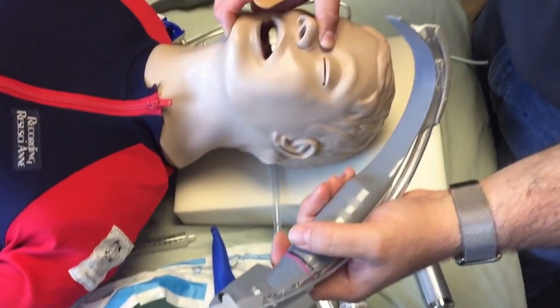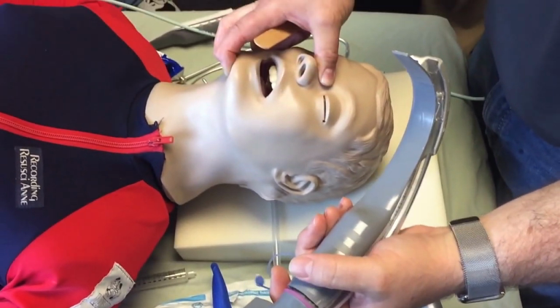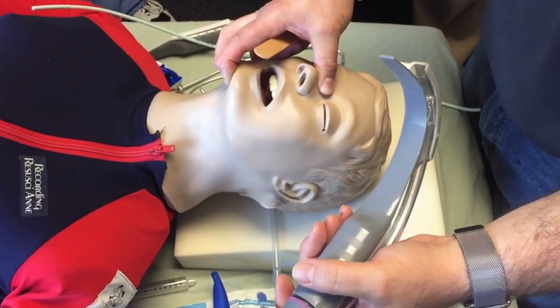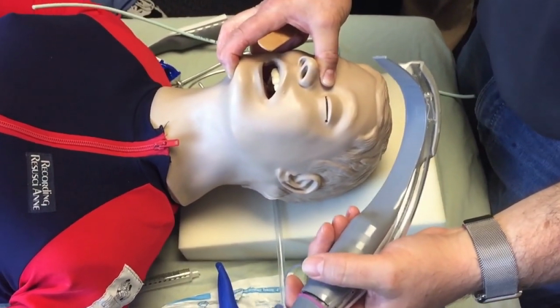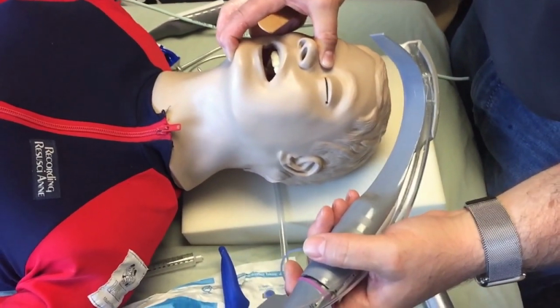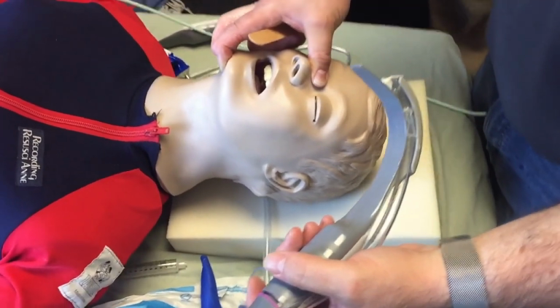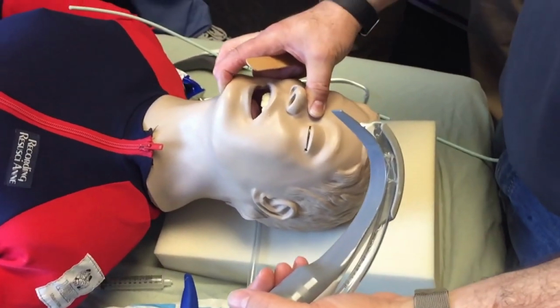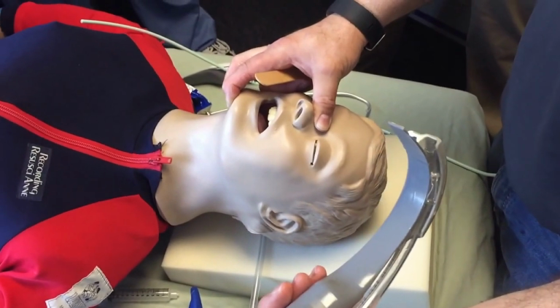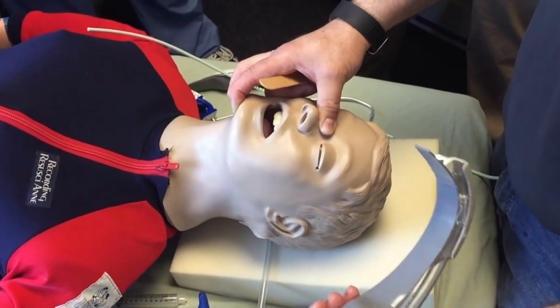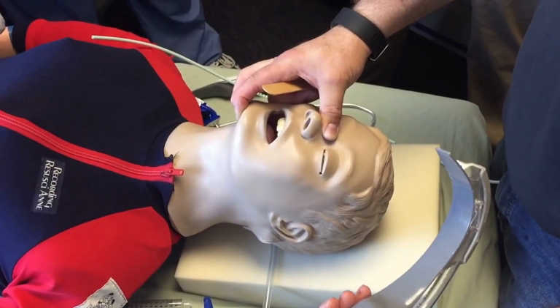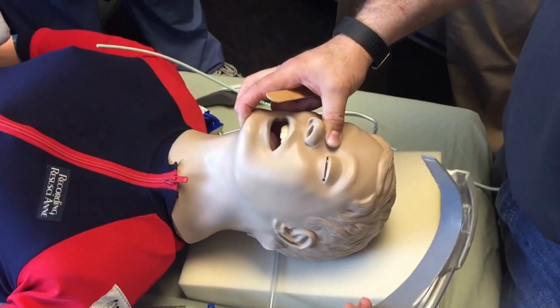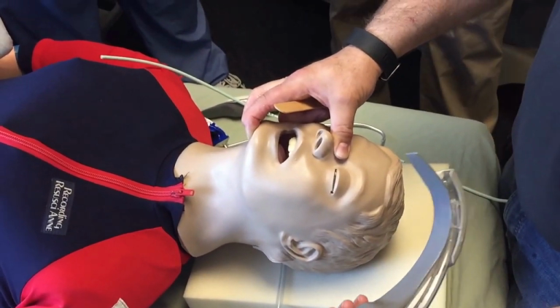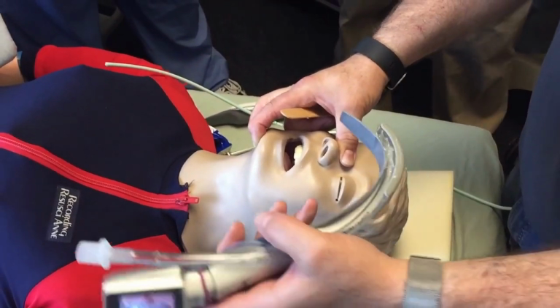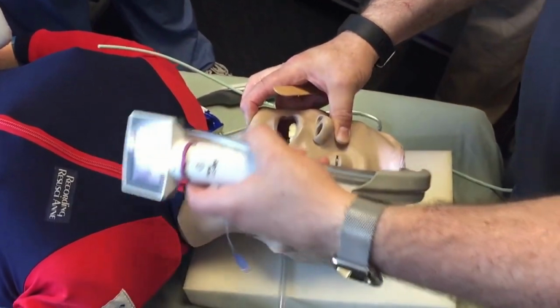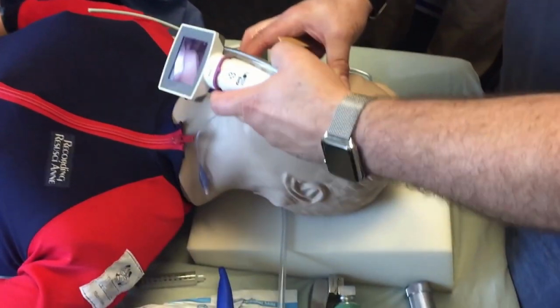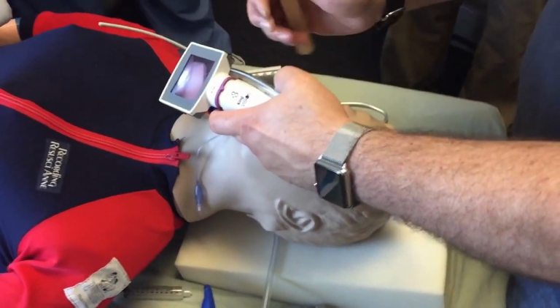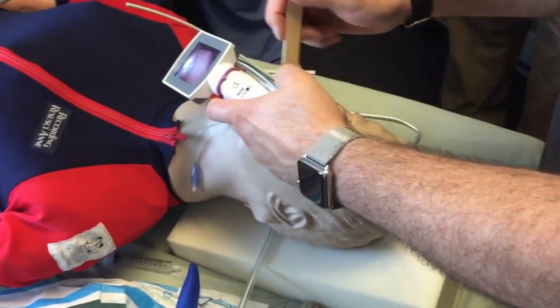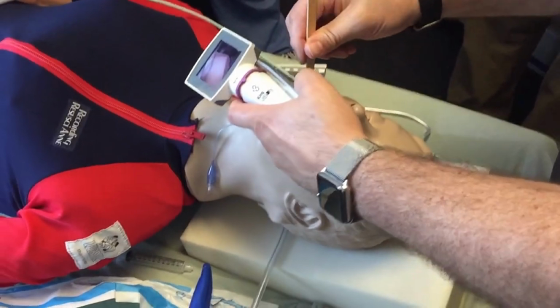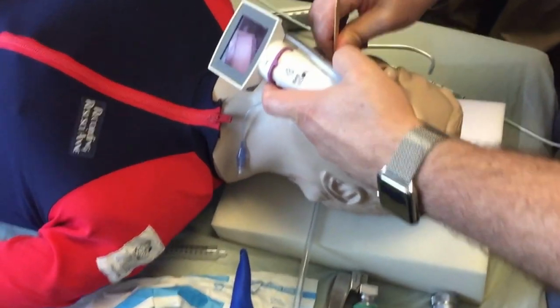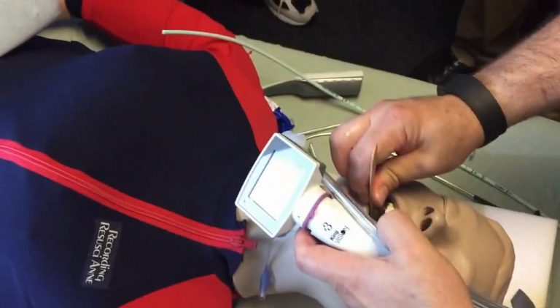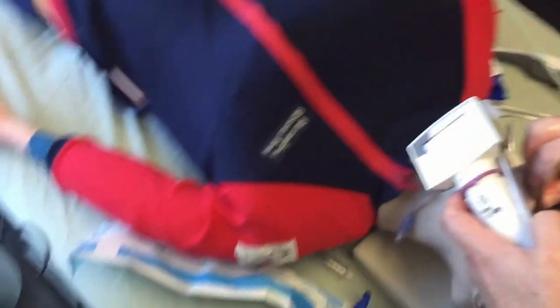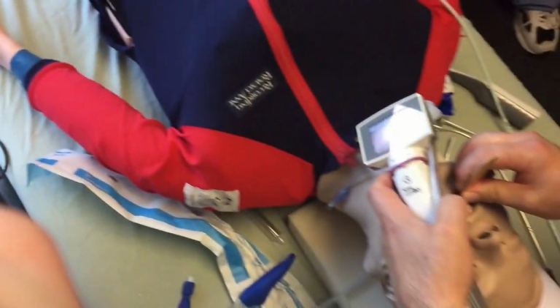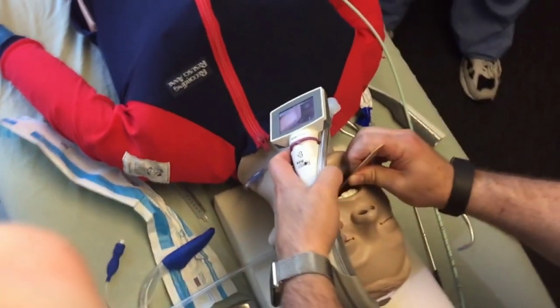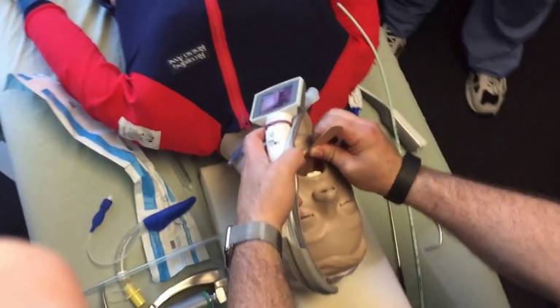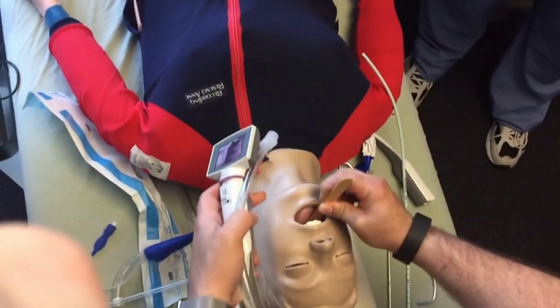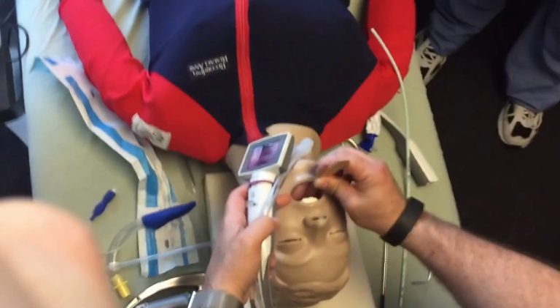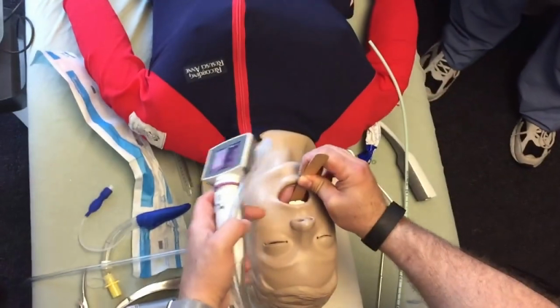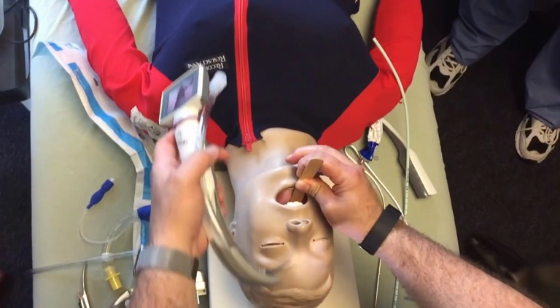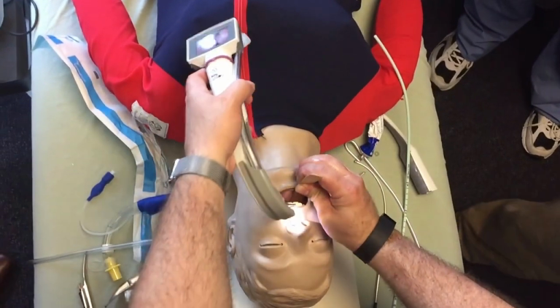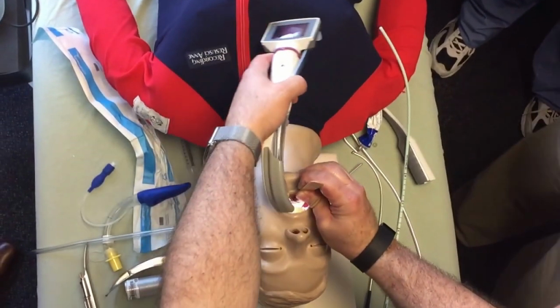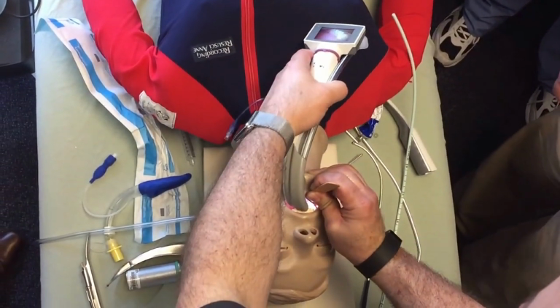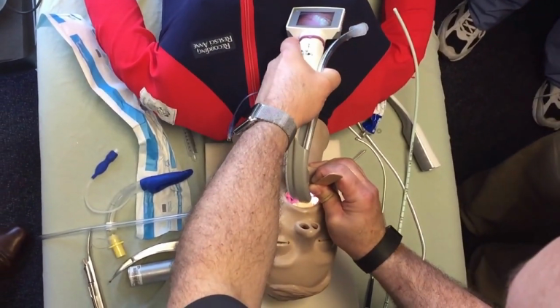If you've got a patient with a very small mouth, you may need to recognize that using the channel blade is not going to be the best first approach. What I'm going to do is utilize a simple wooden tongue depressor or a Yankauer suction to push the lower jaw down and move the tongue out of the way, and then place this in the mouth.